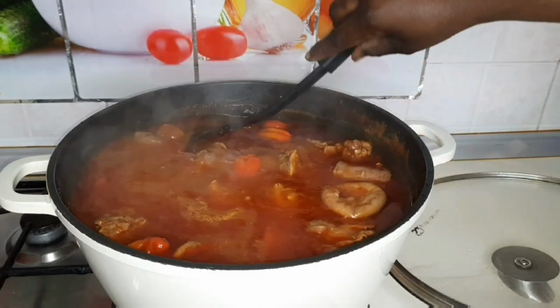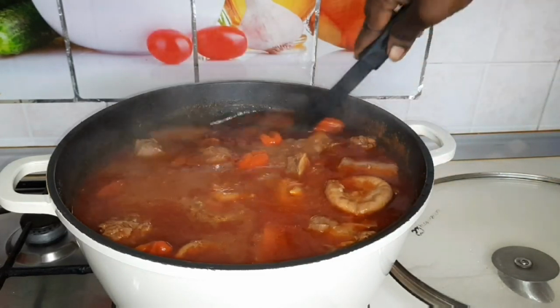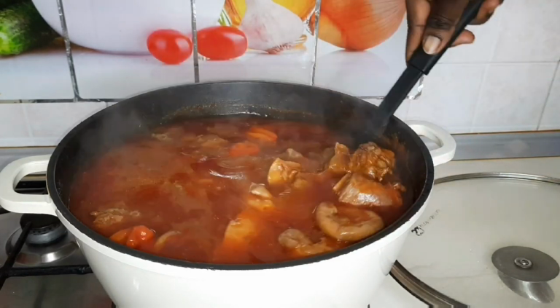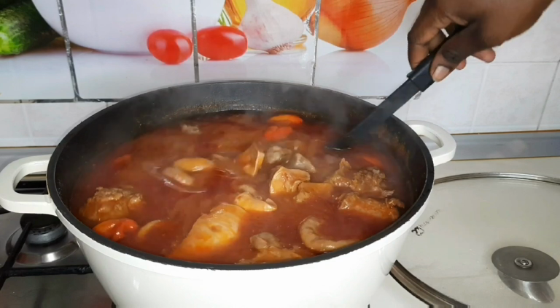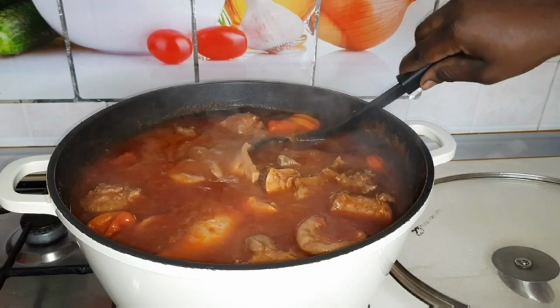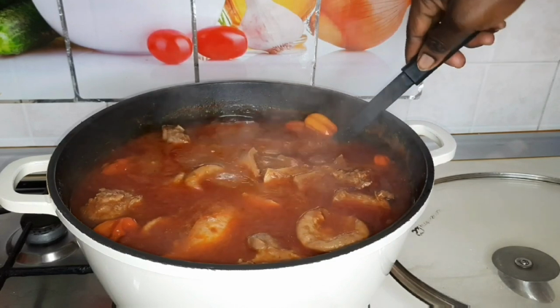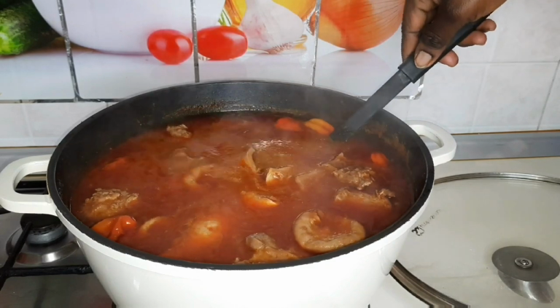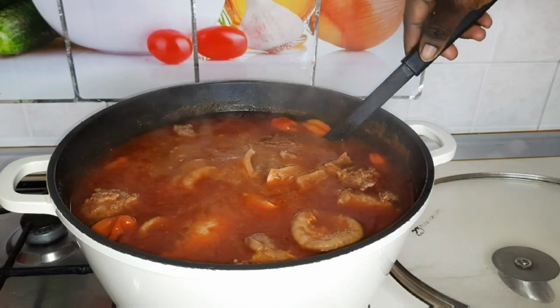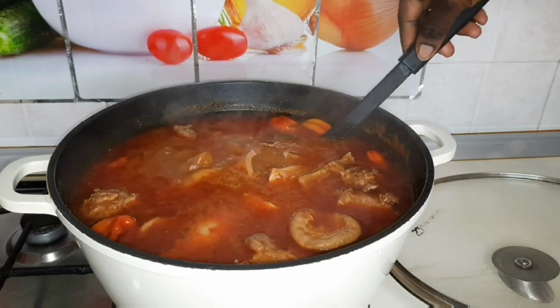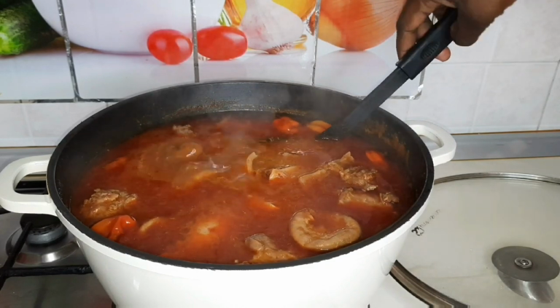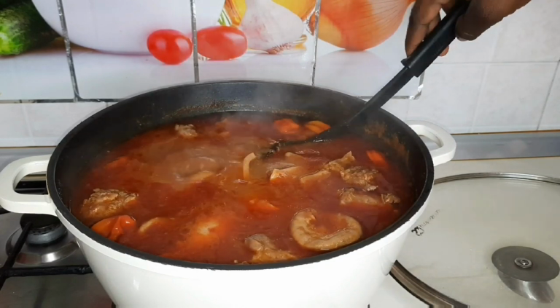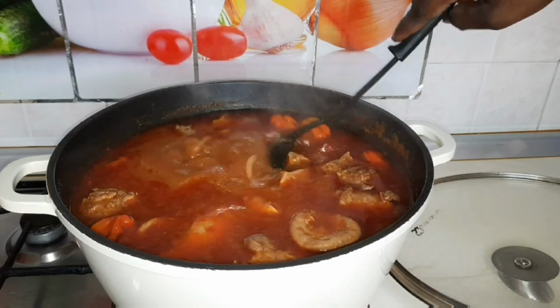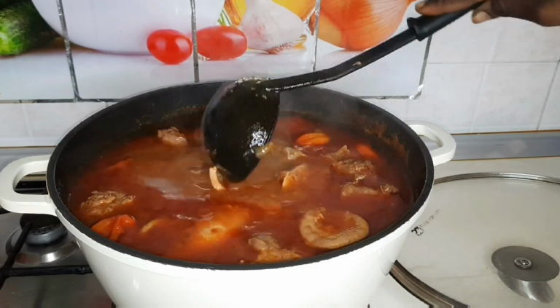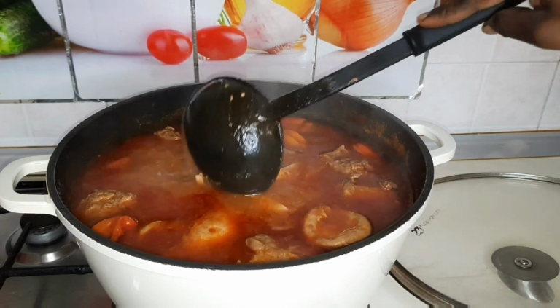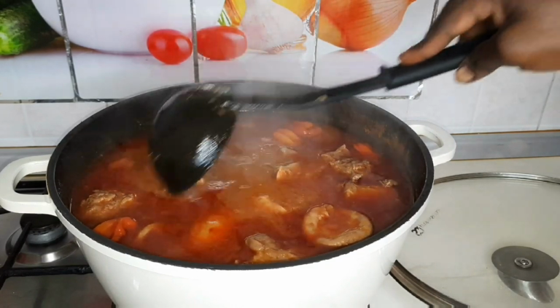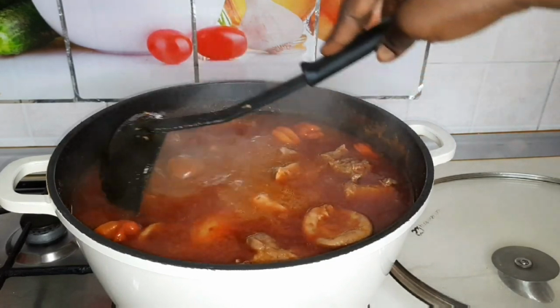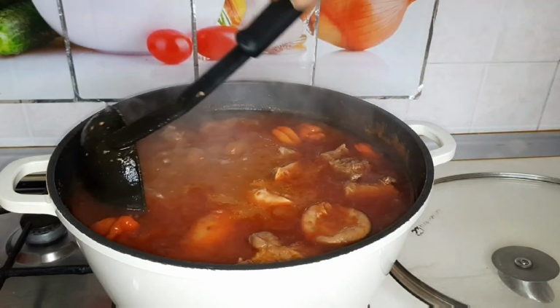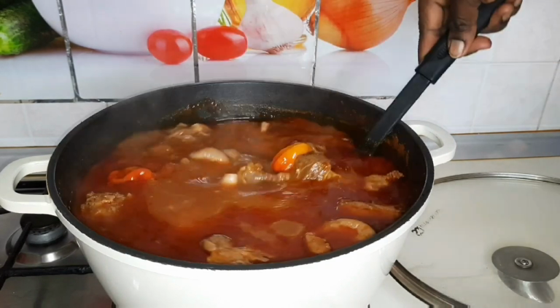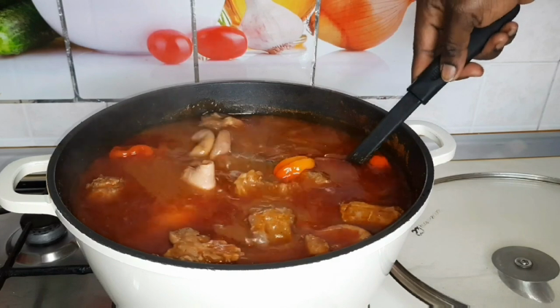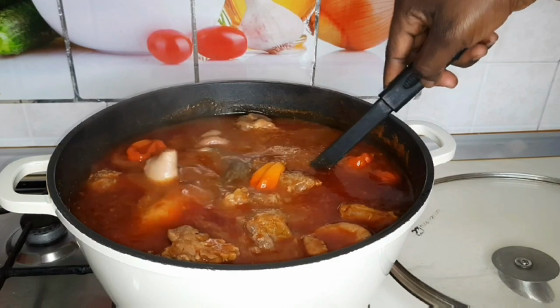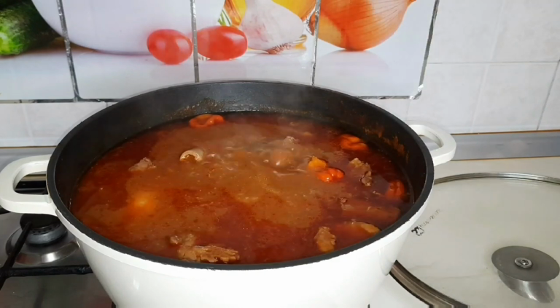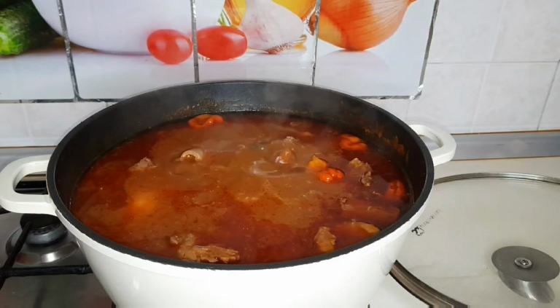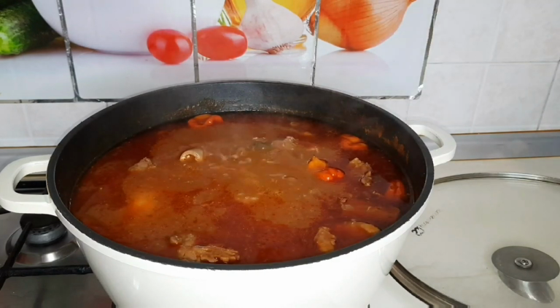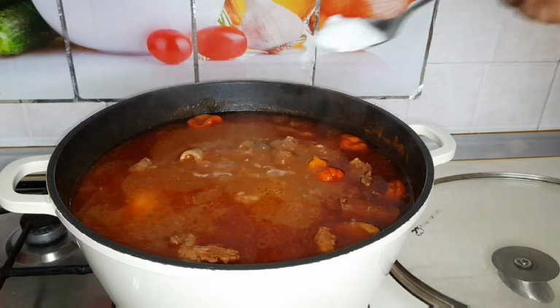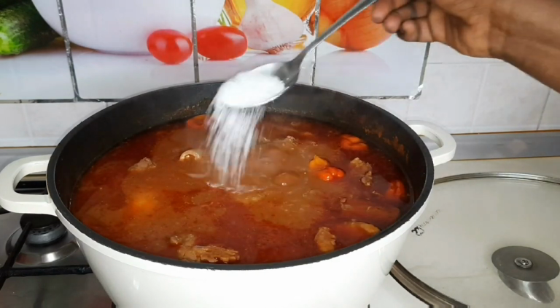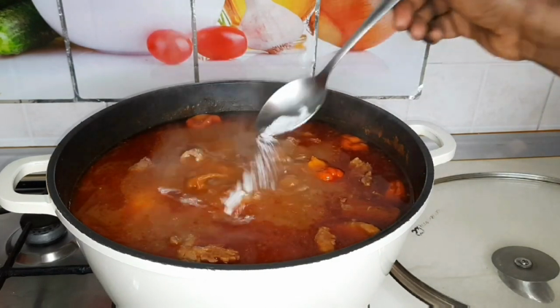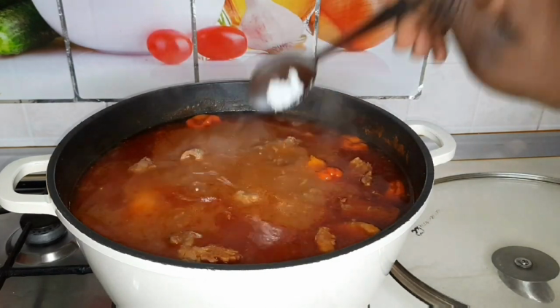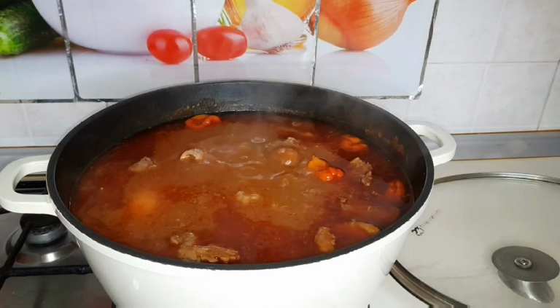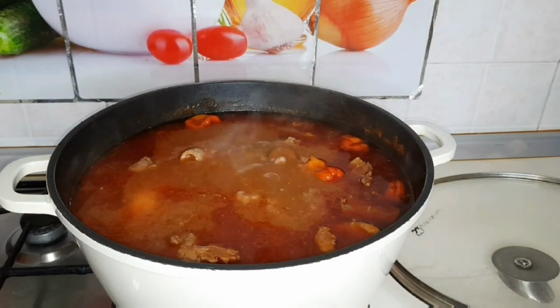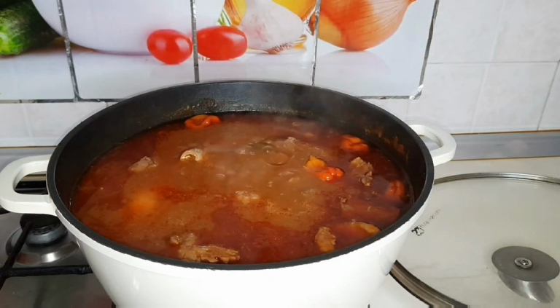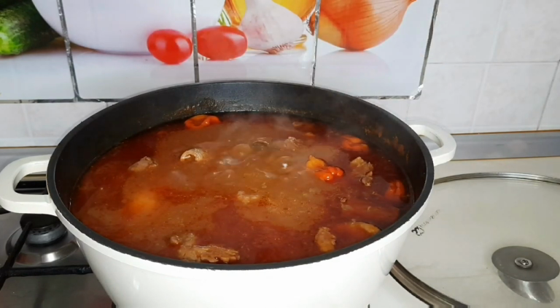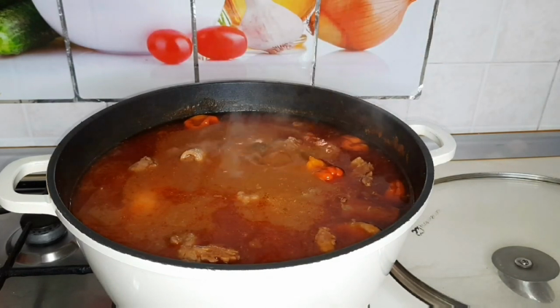I'm using my favorite meat. I didn't add any extra stock cube, so I'll go ahead and add it now.